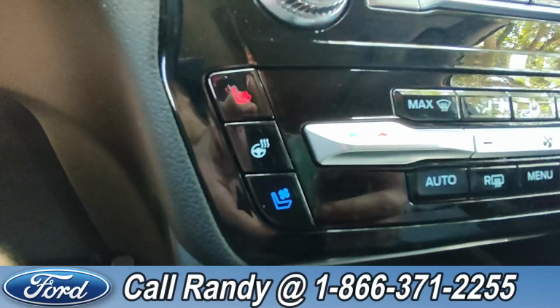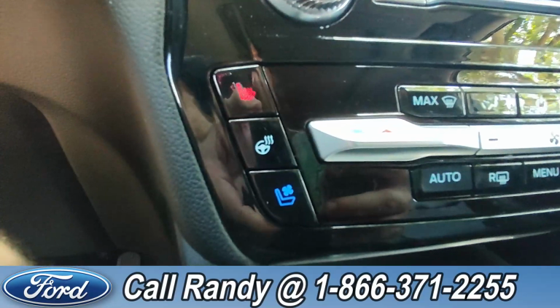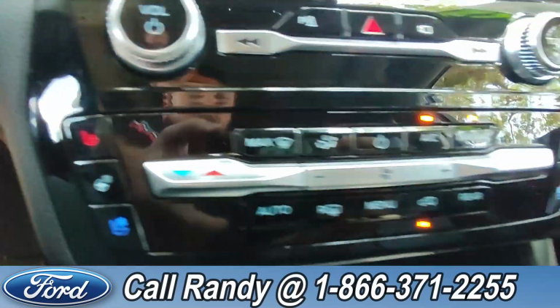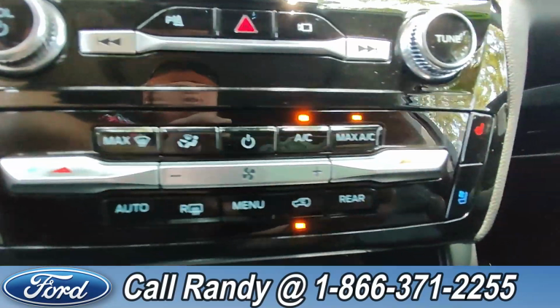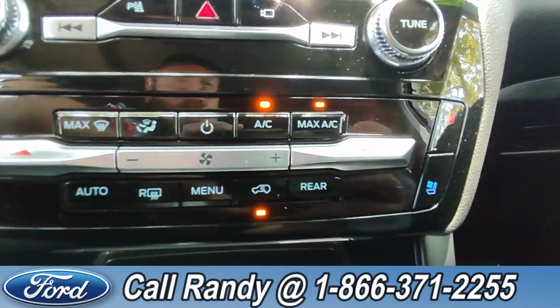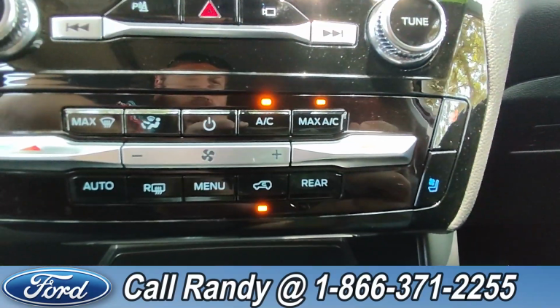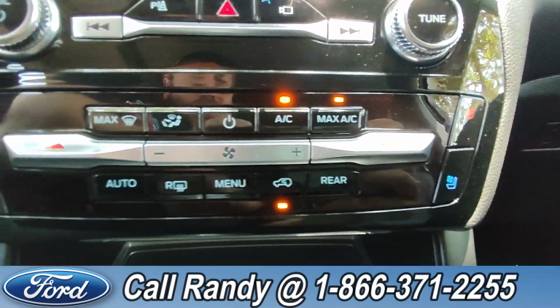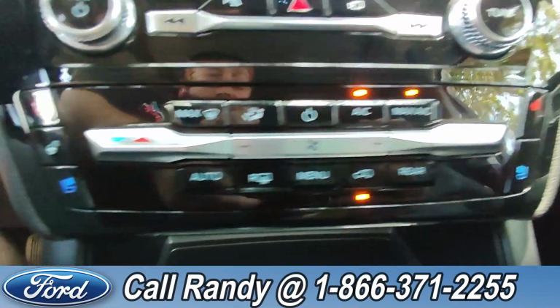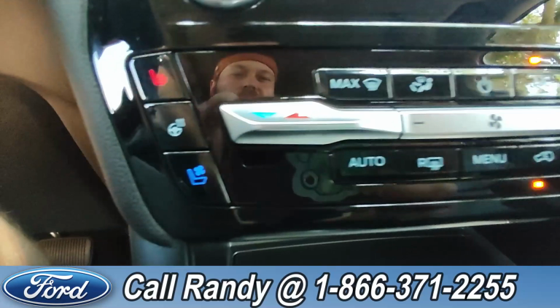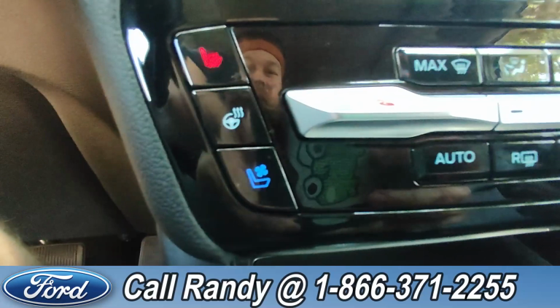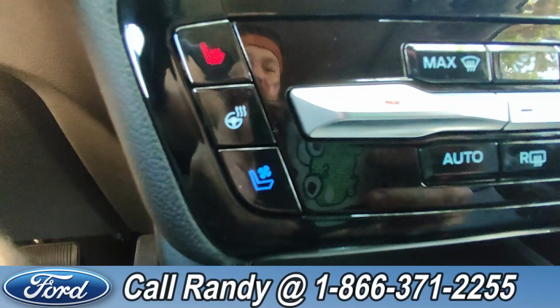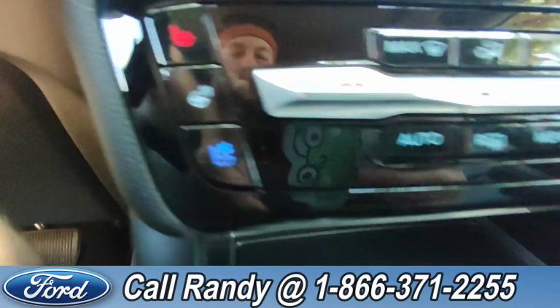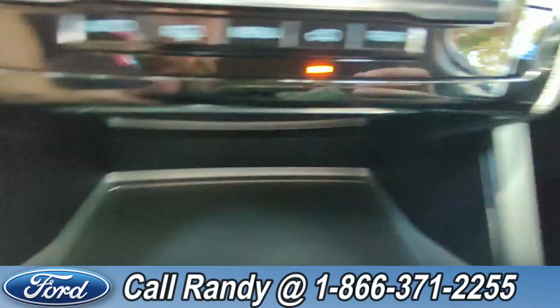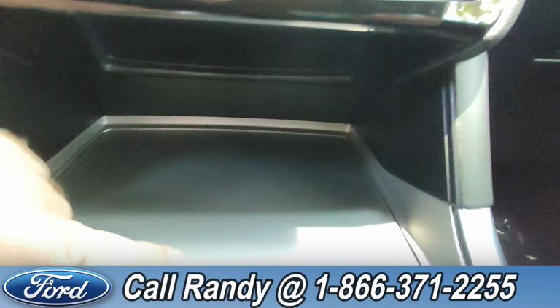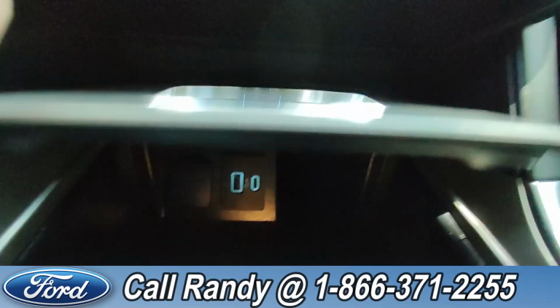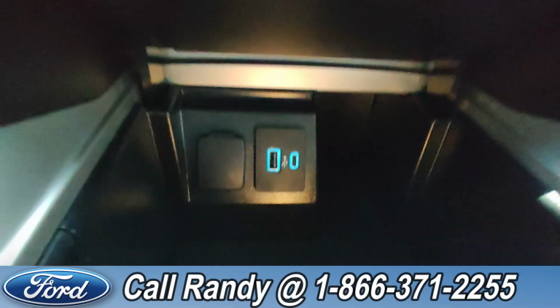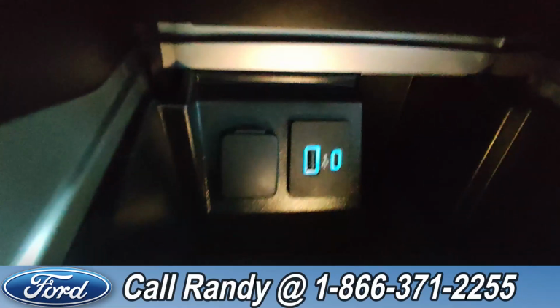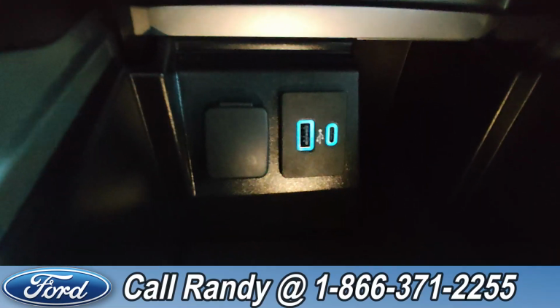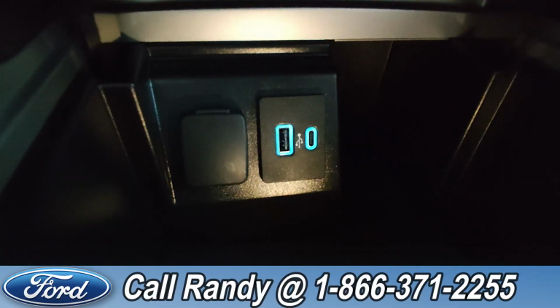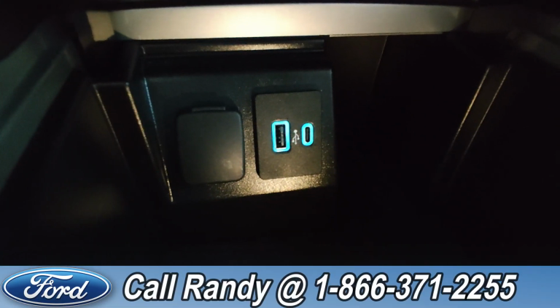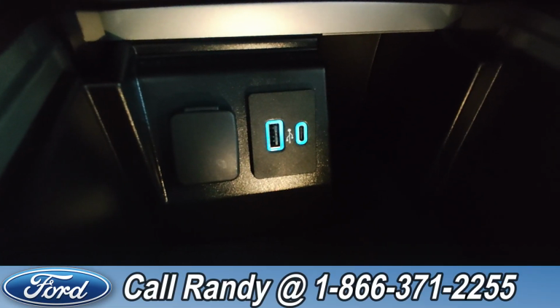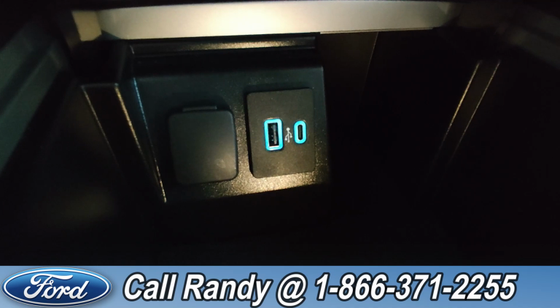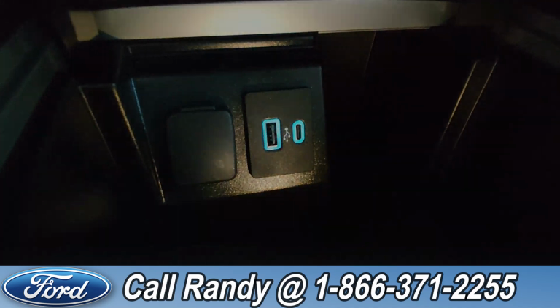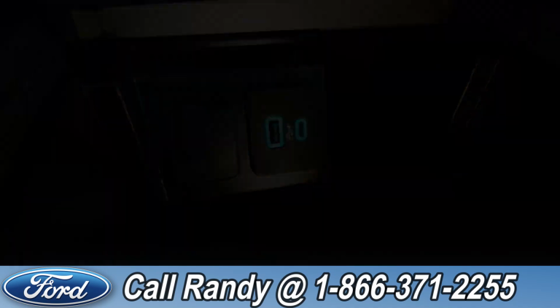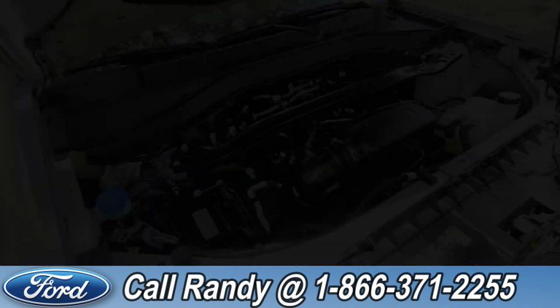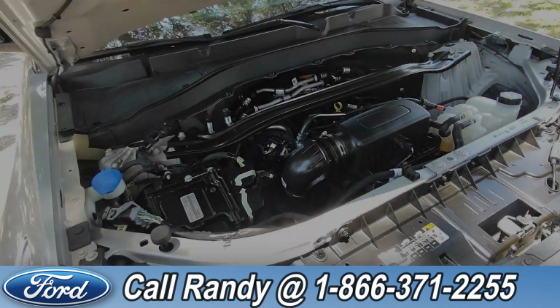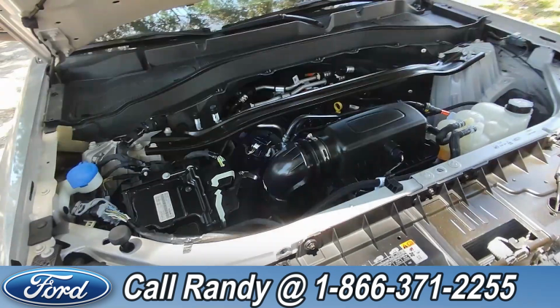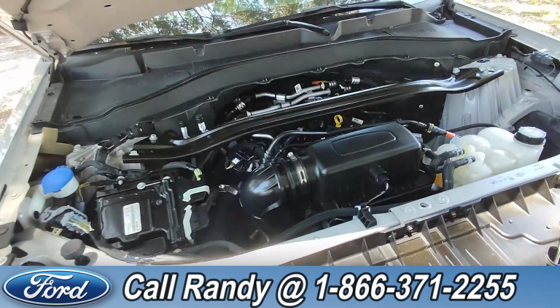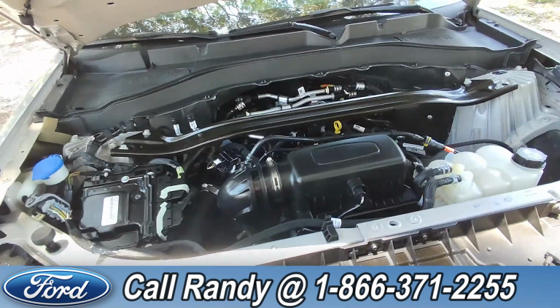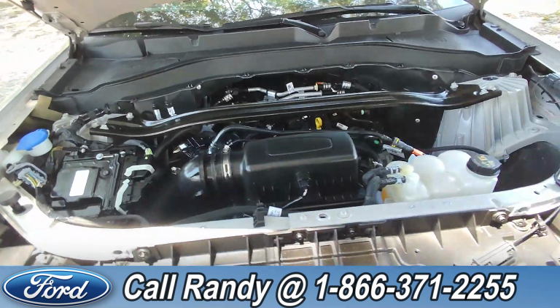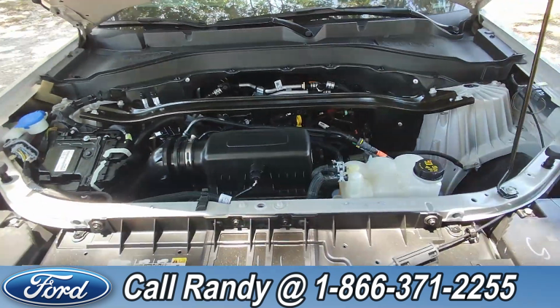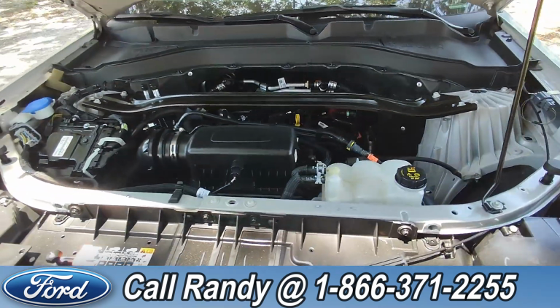It has heated seats and cooled seats on both the driver and passenger side, along with a heated steering wheel. In here, you have a USB and USB-C port. And under the hood, you have a 2.3-liter I-4 engine.